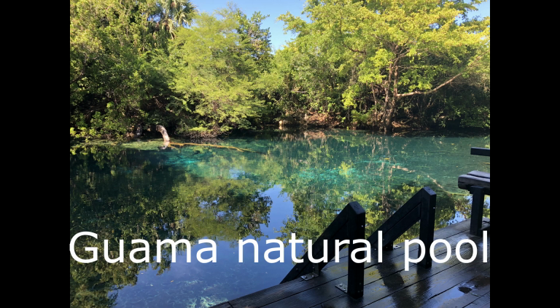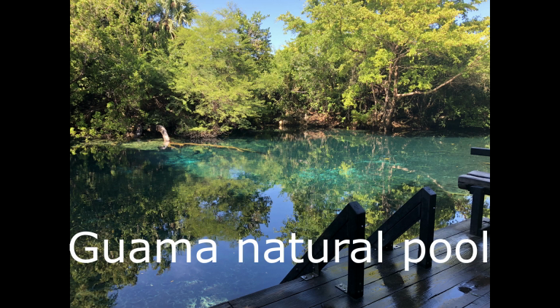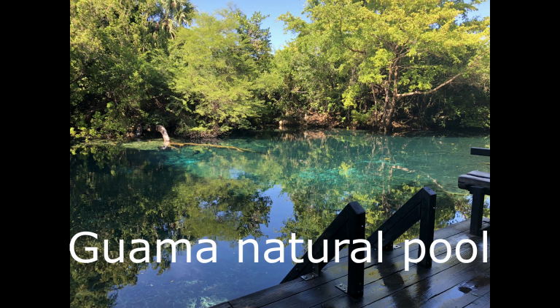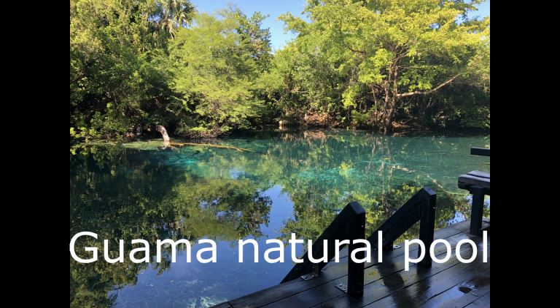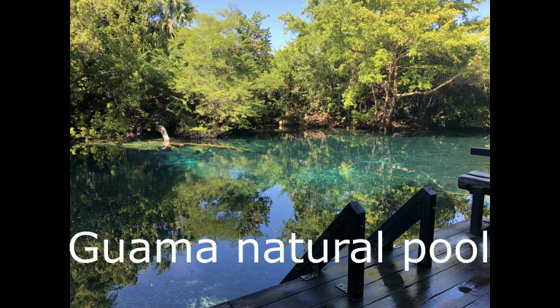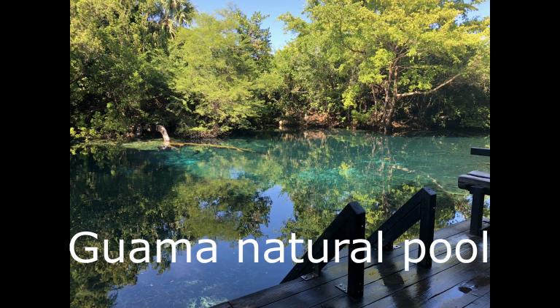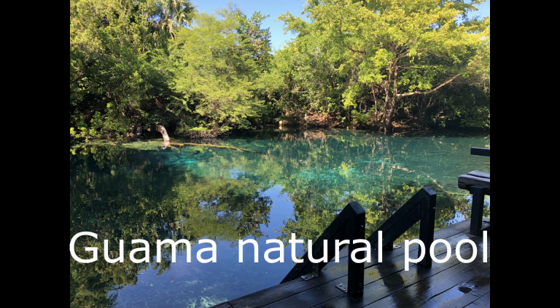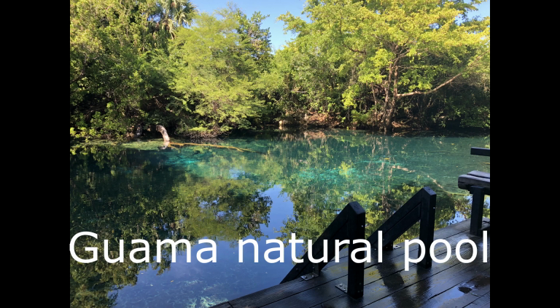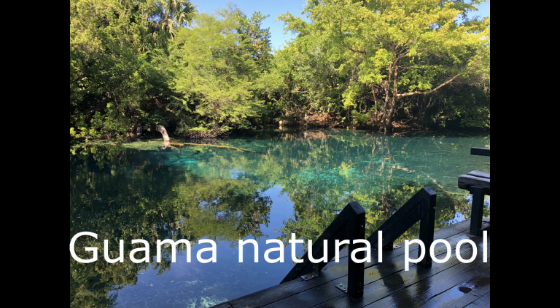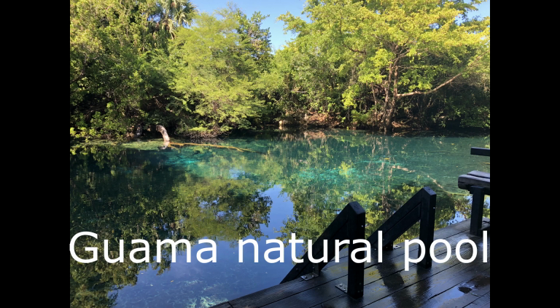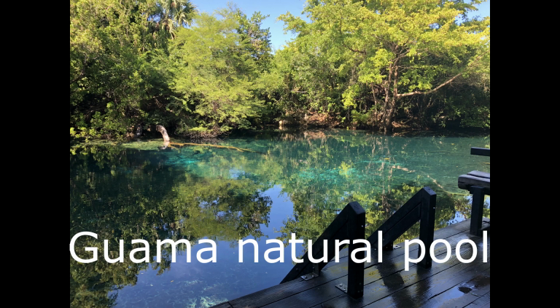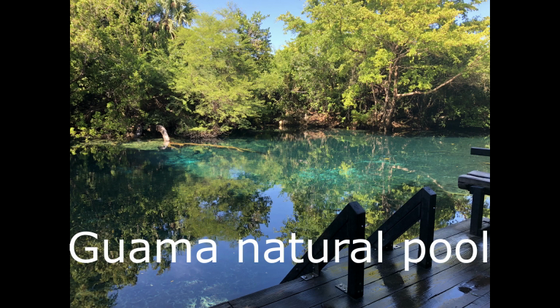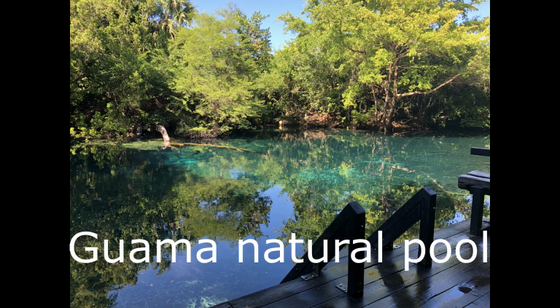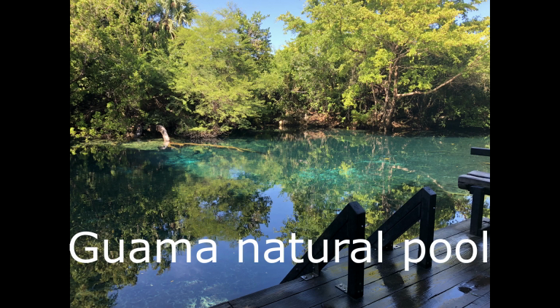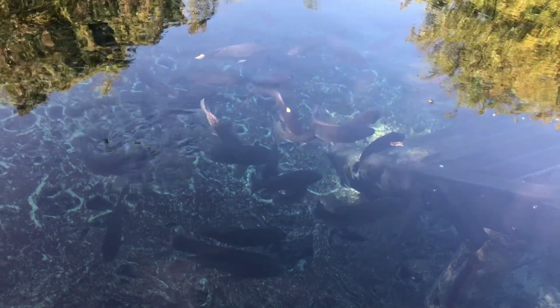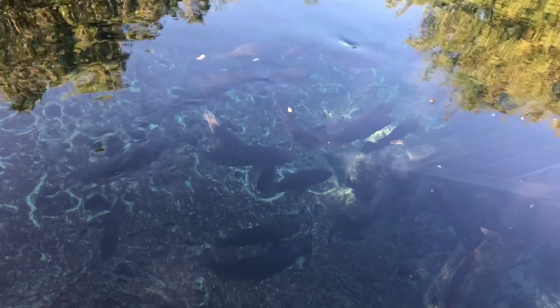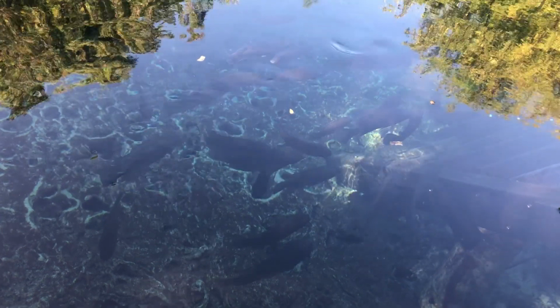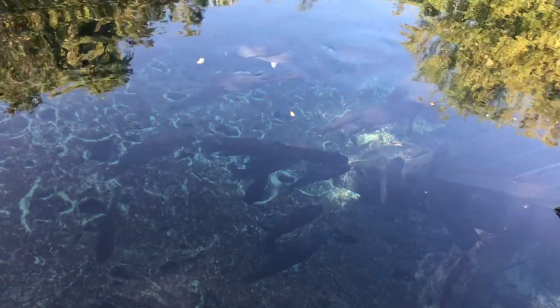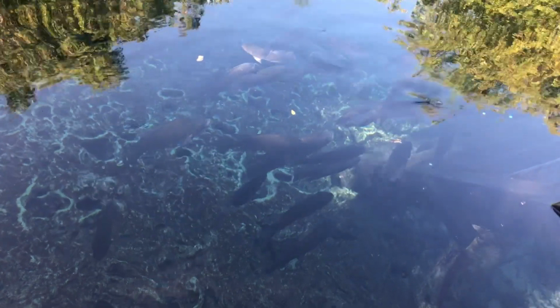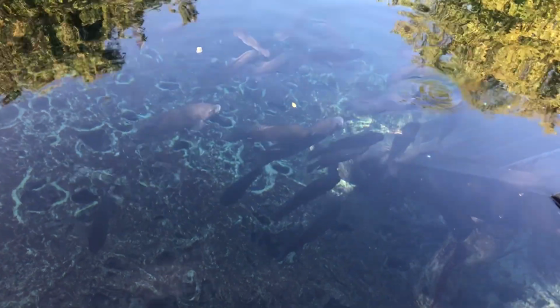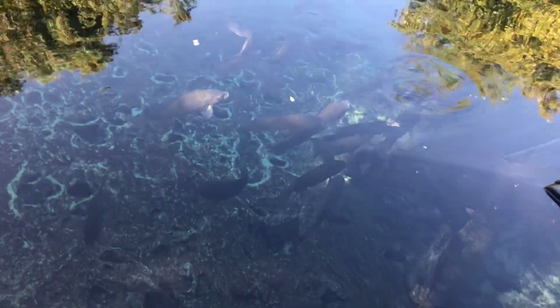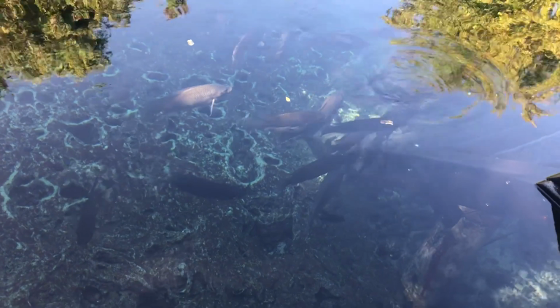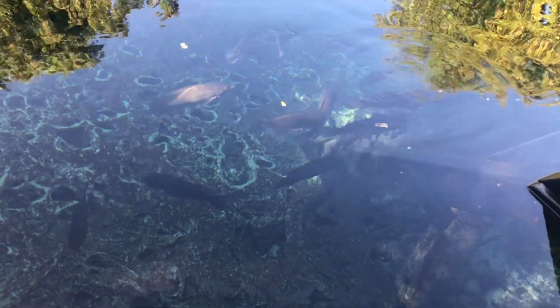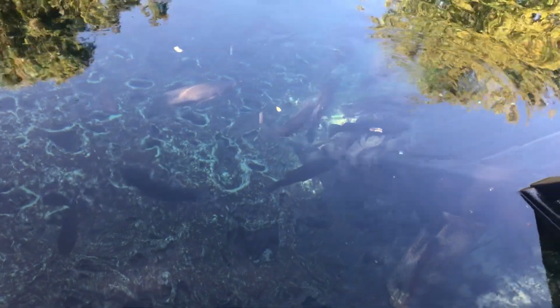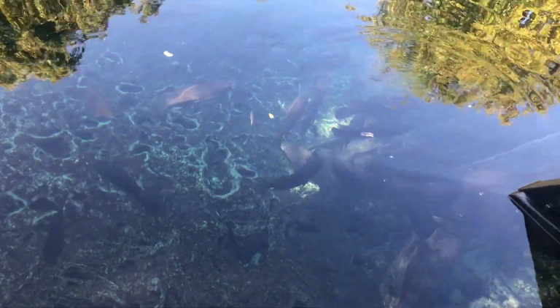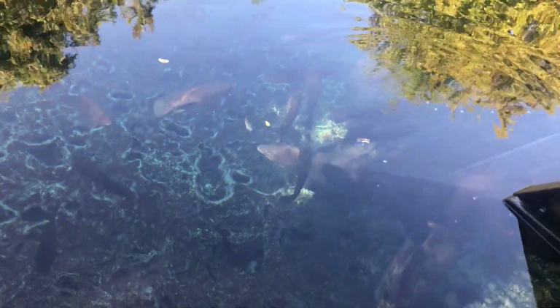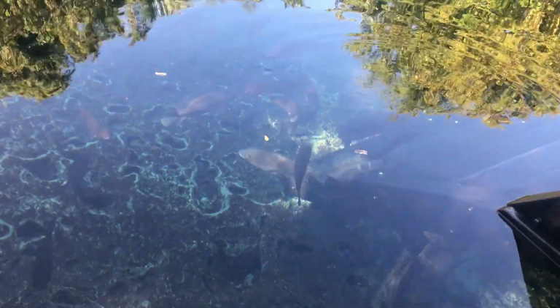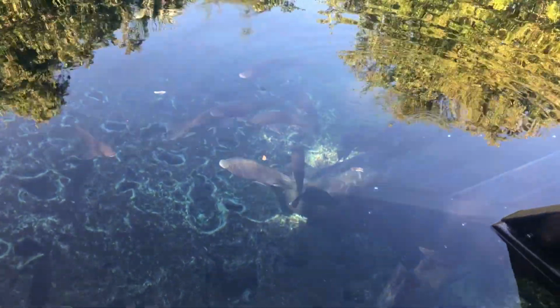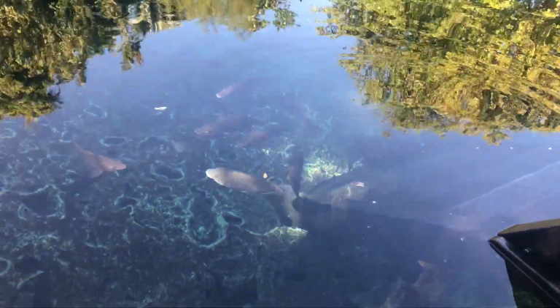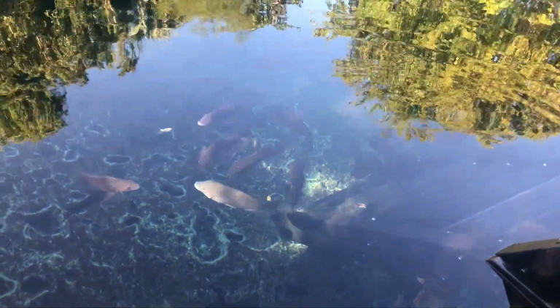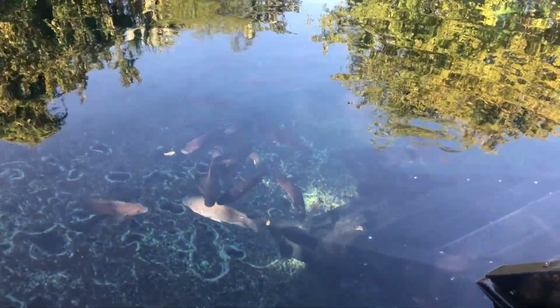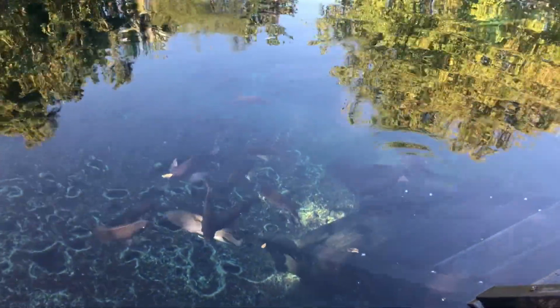The first swimming pool, Guama, is my favorite. There are tons of fish in this freshwater pool. I could not resist getting in and going for a dip.